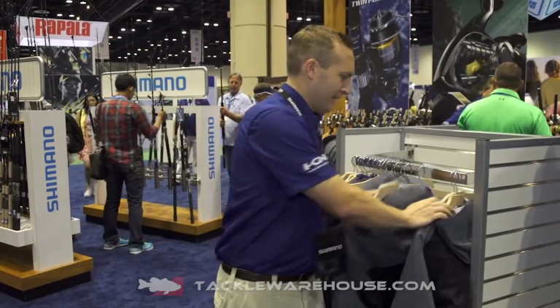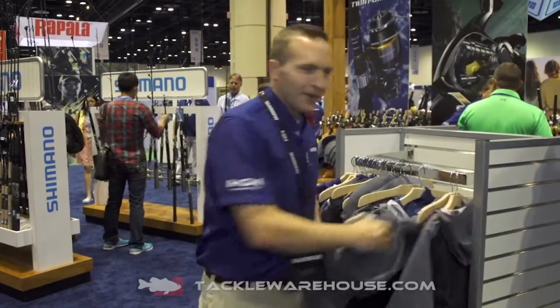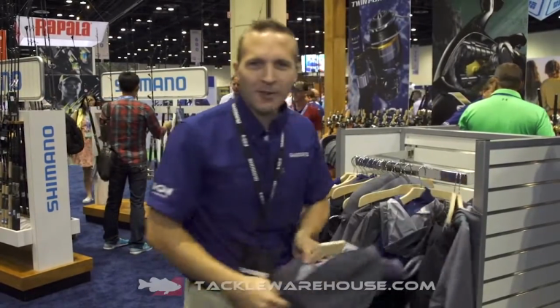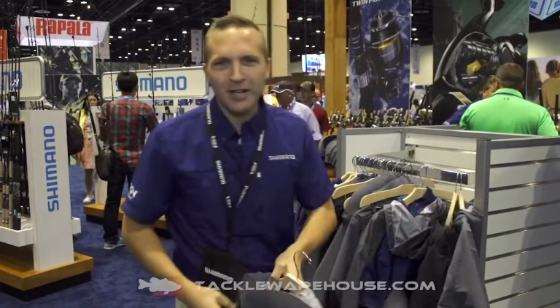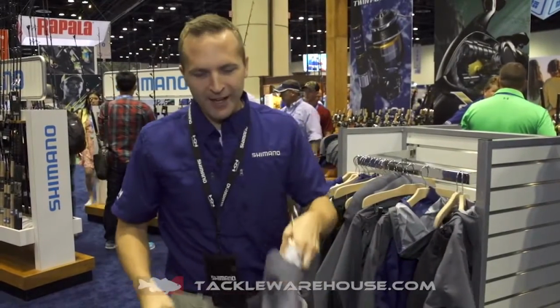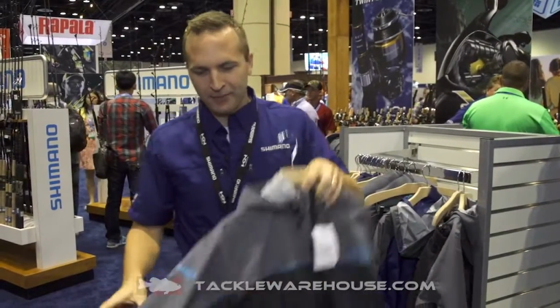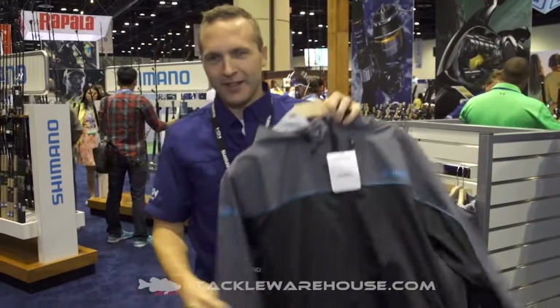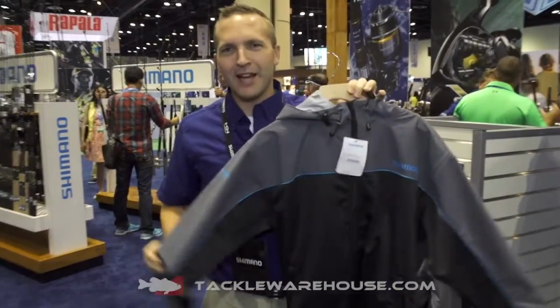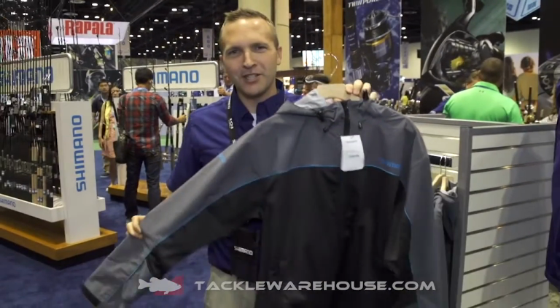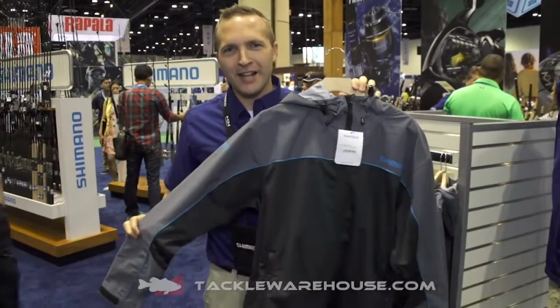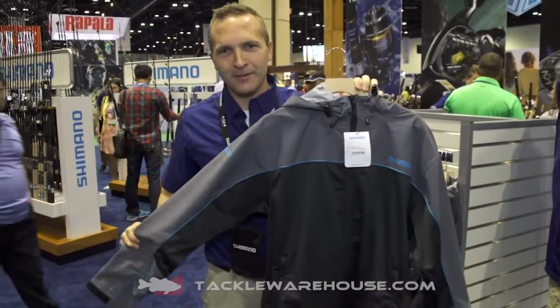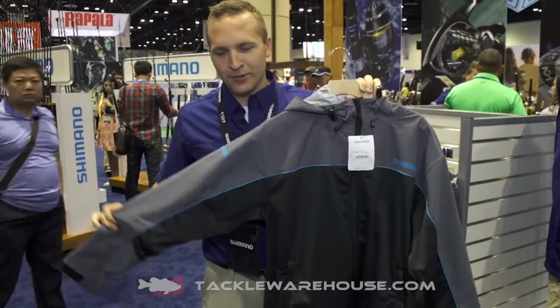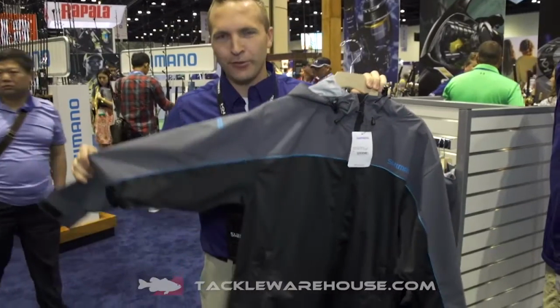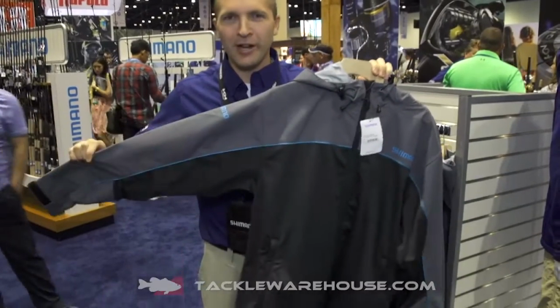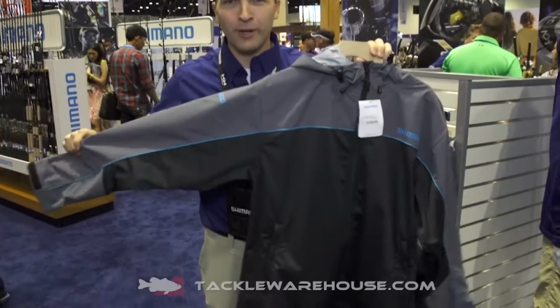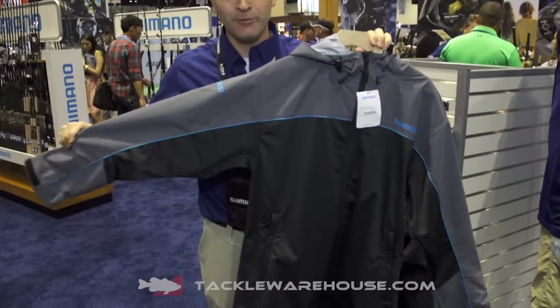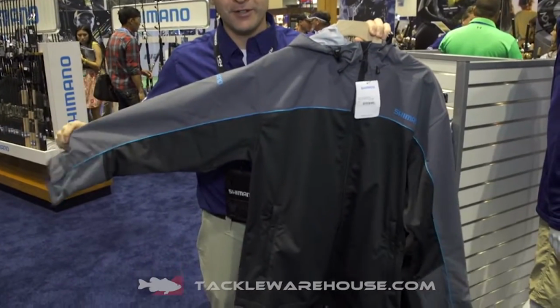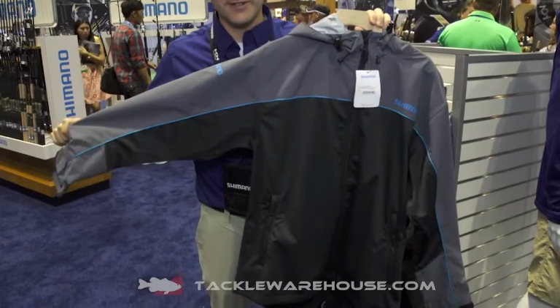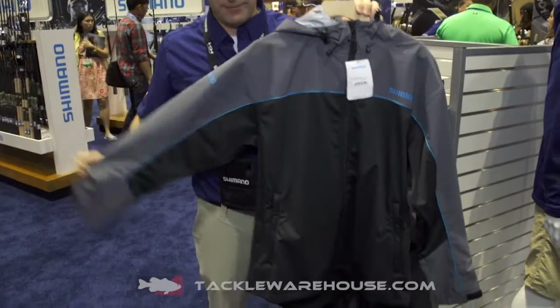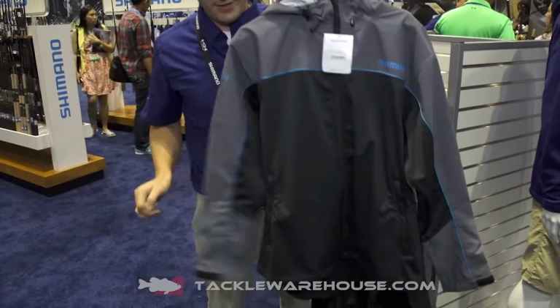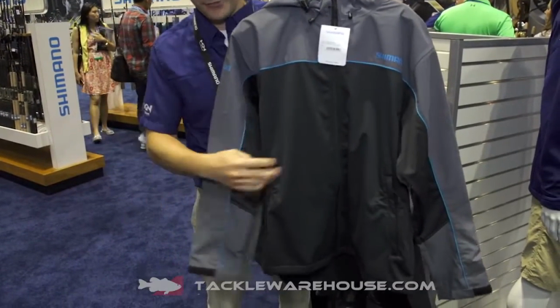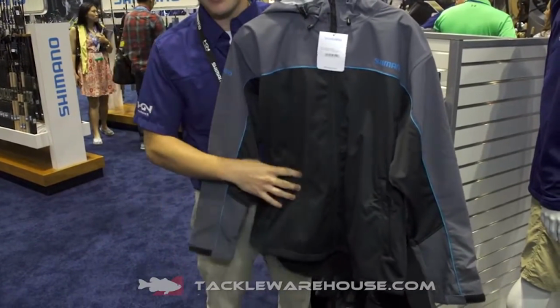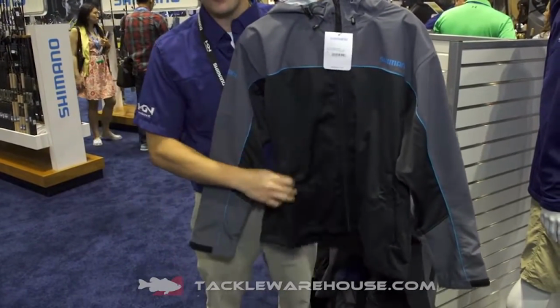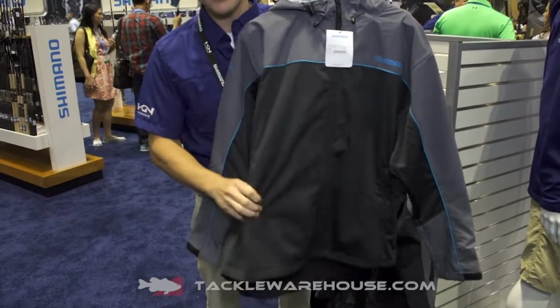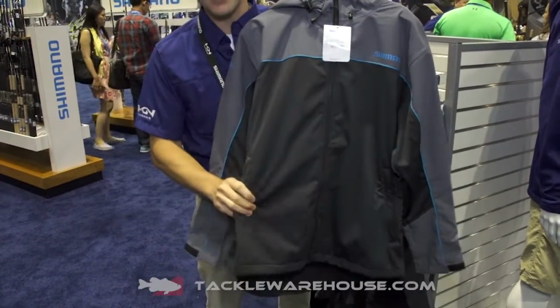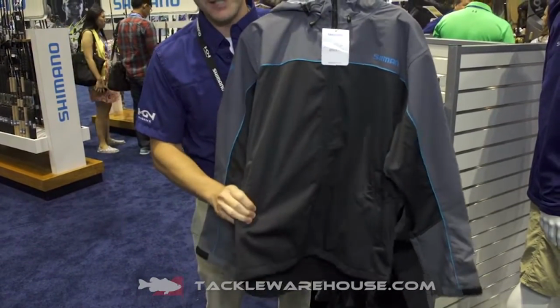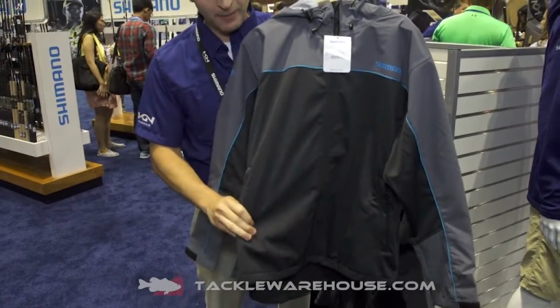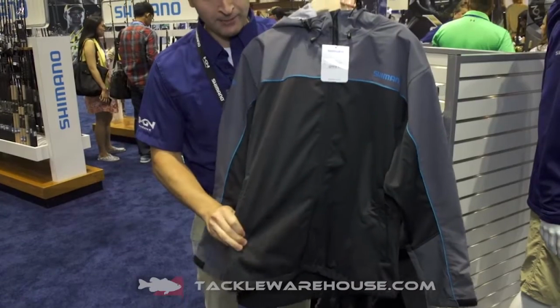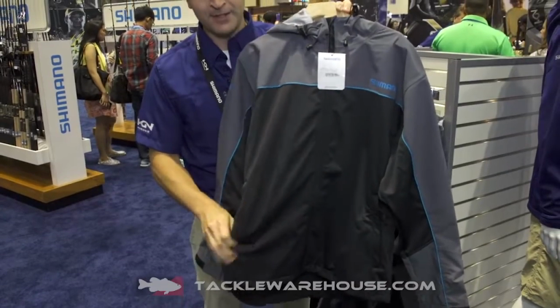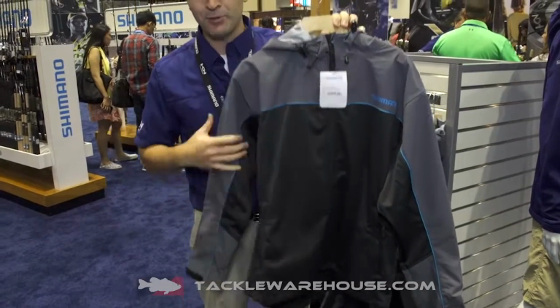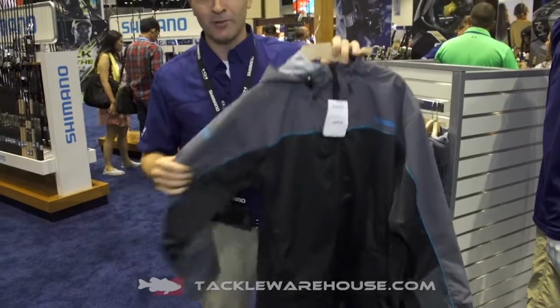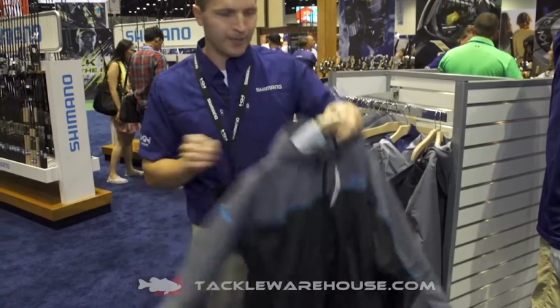Matching up with that is the hybrid jacket, which is three layer waterproof material on top and three layer water-resistant fleece on the bottom to keep you warm and dry.